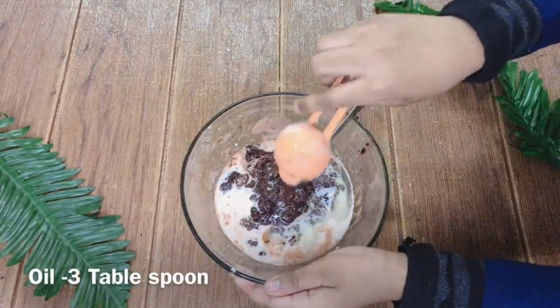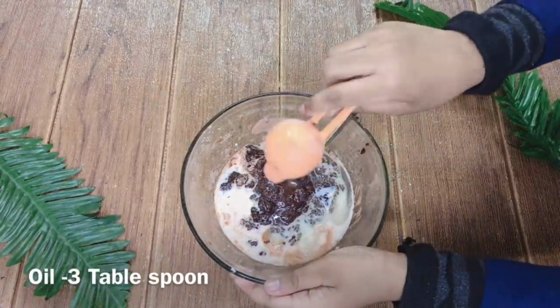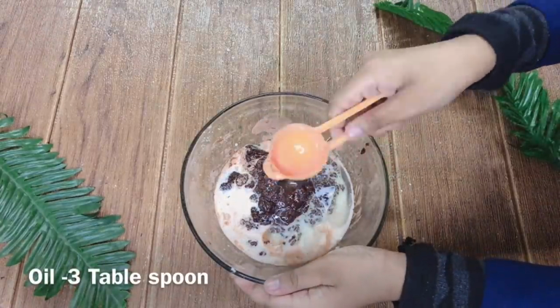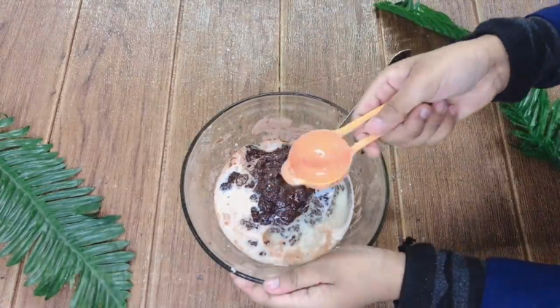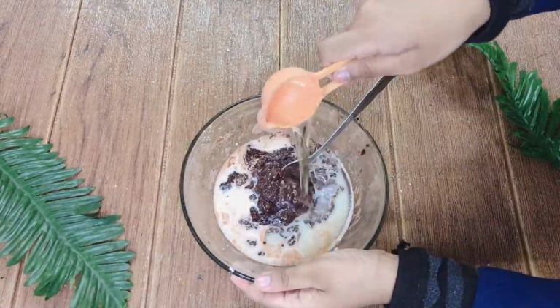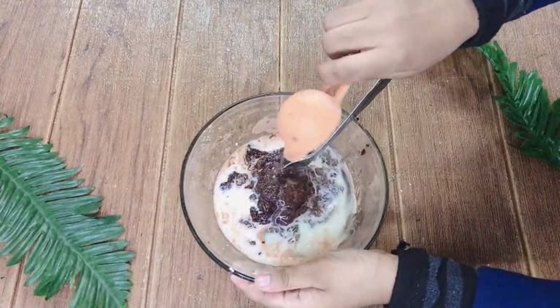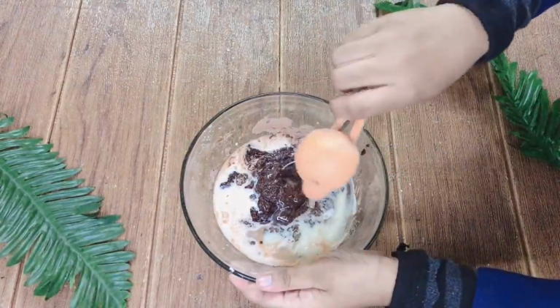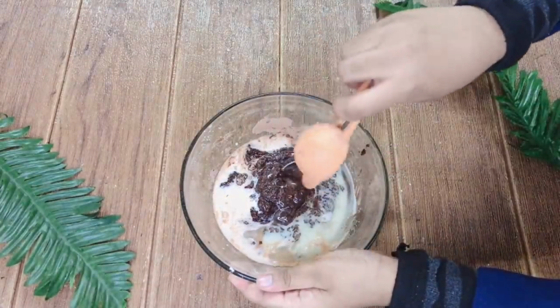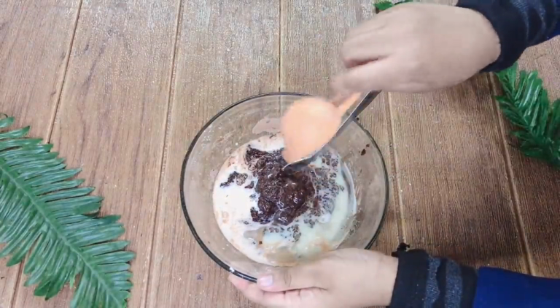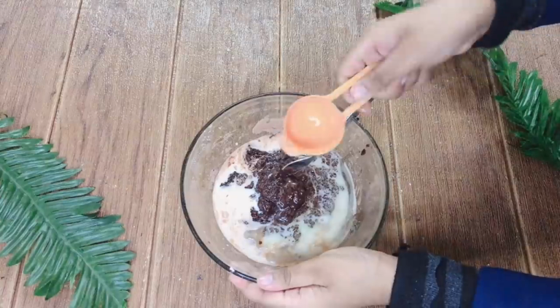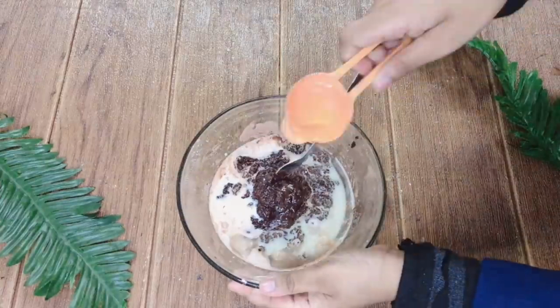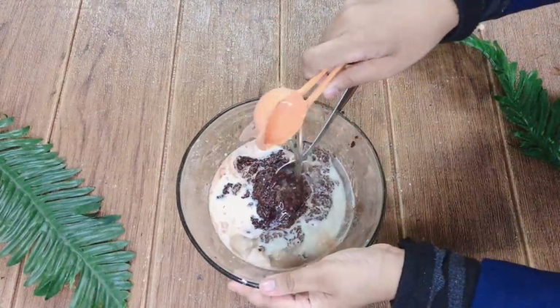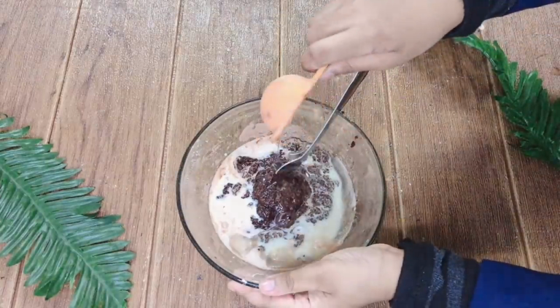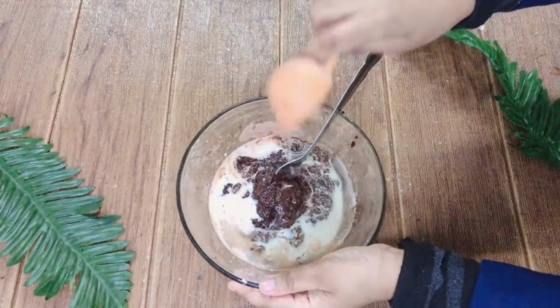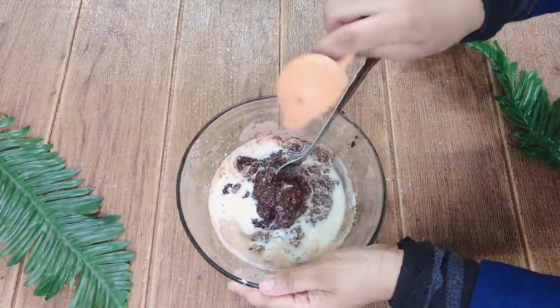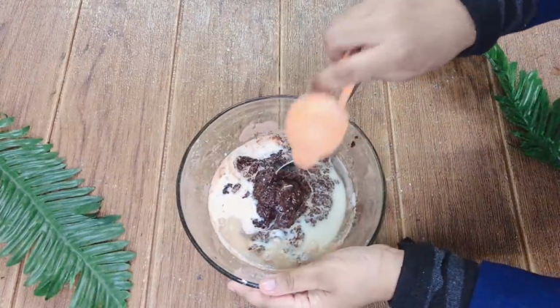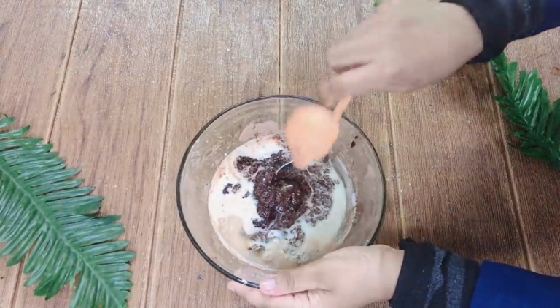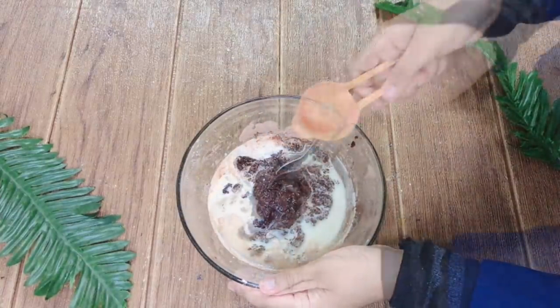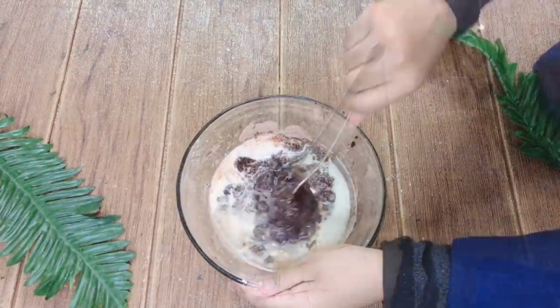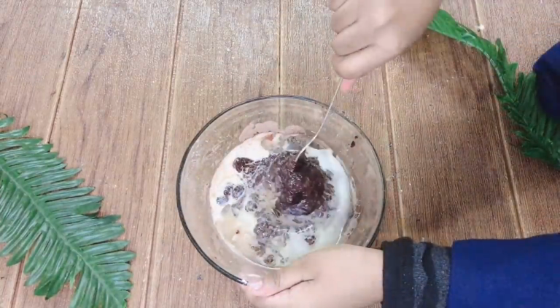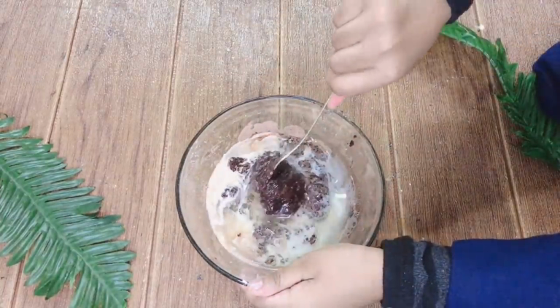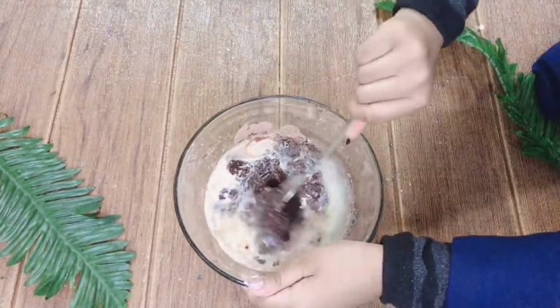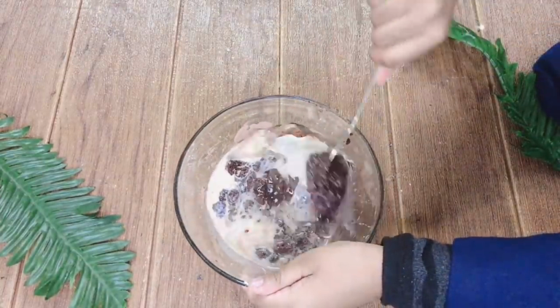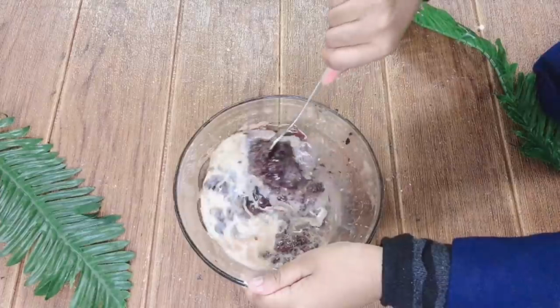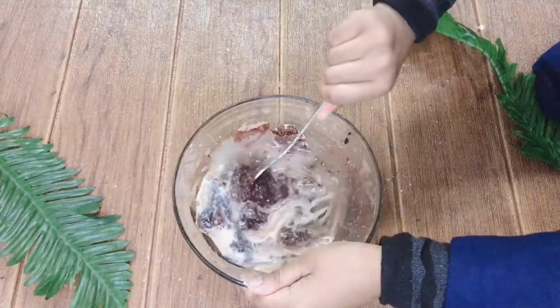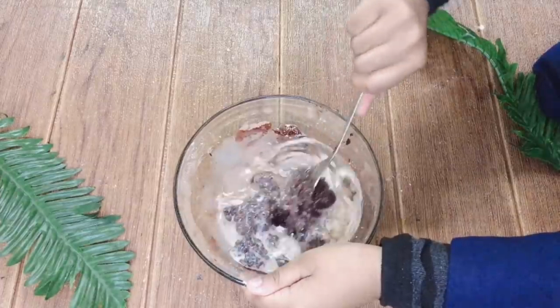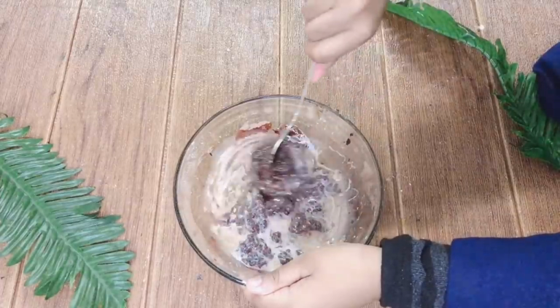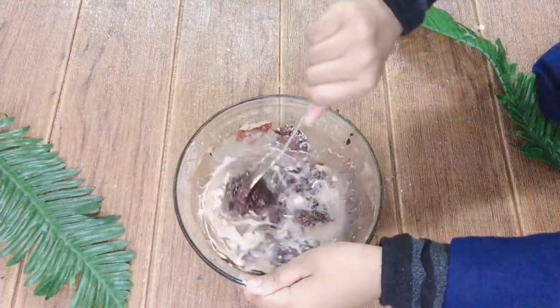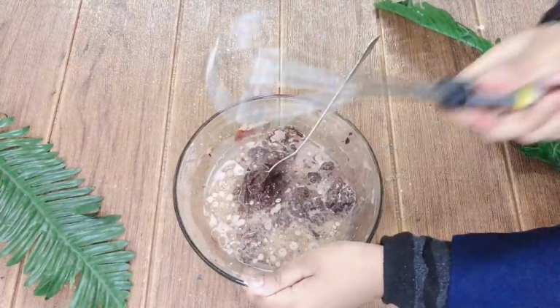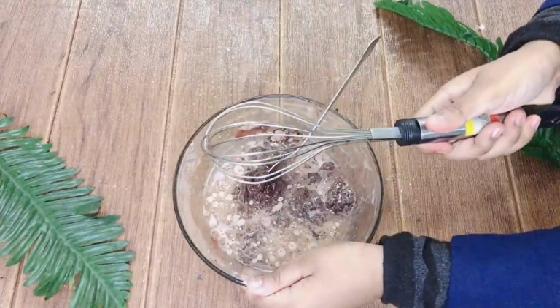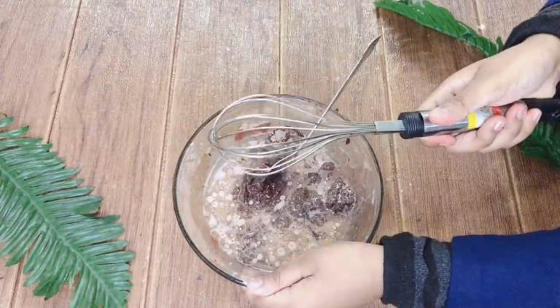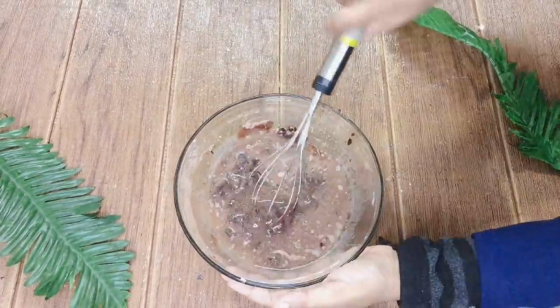Now add 3 tbsp of oil. Here I am using sunflower oil. Now mix well. You can use a whisk or a fork.